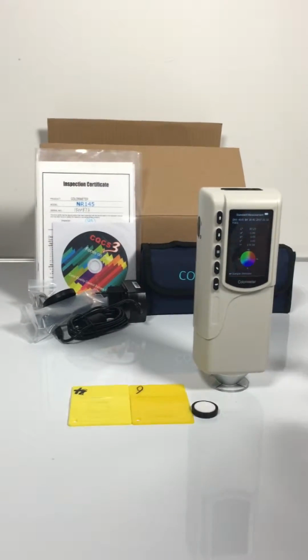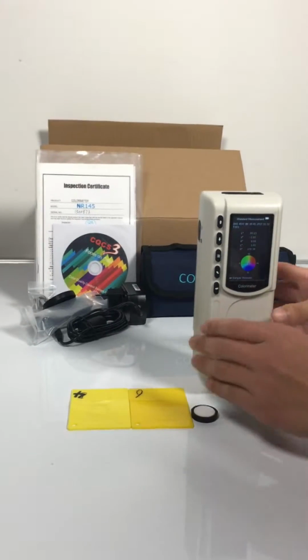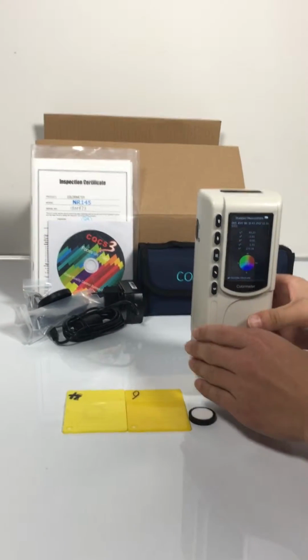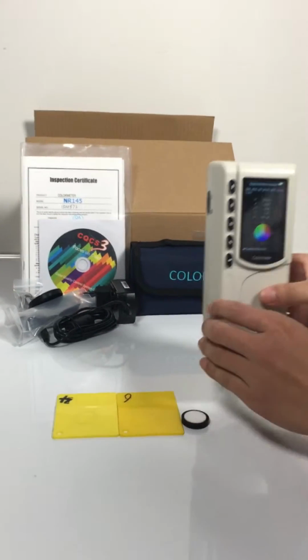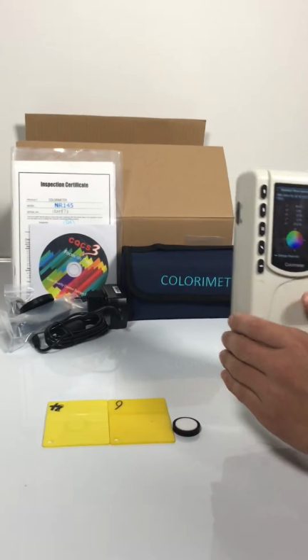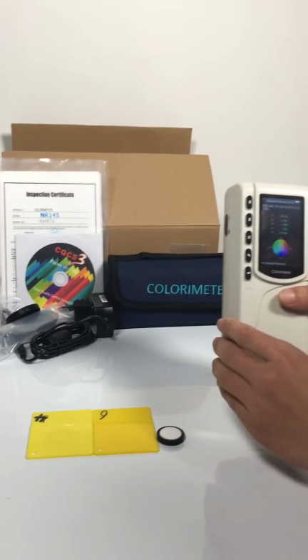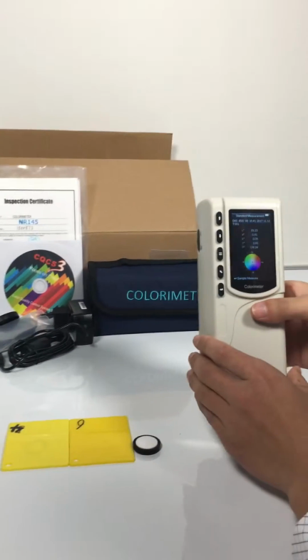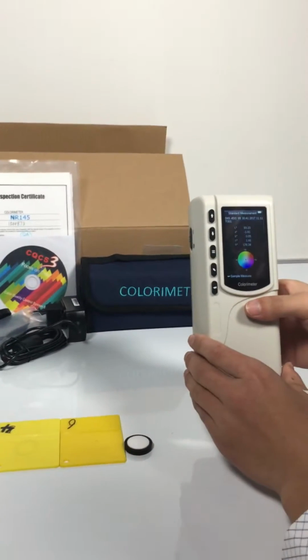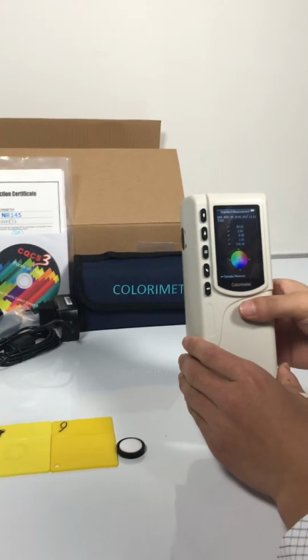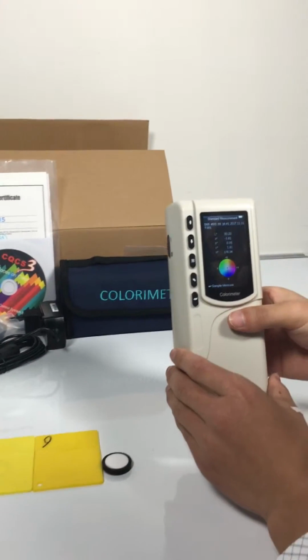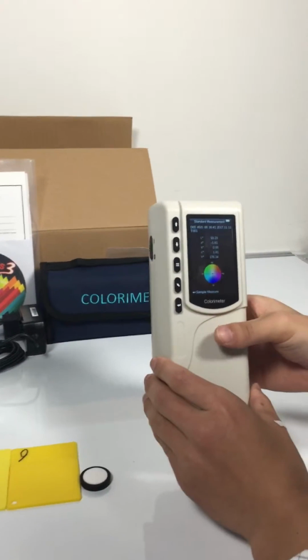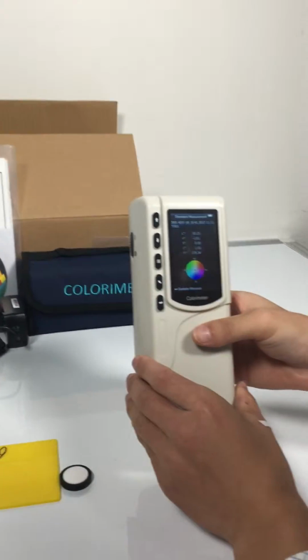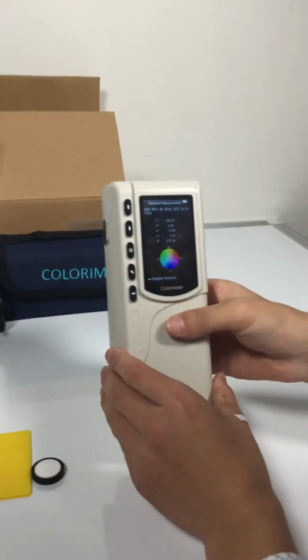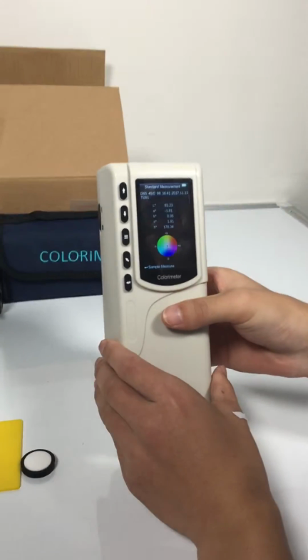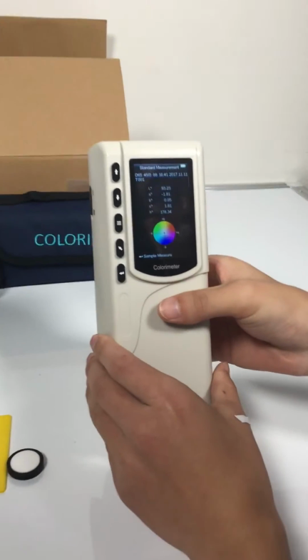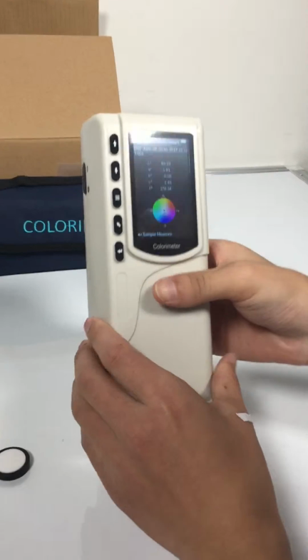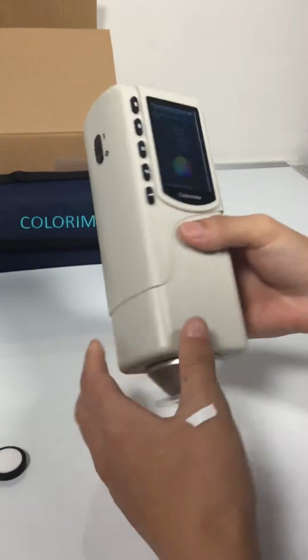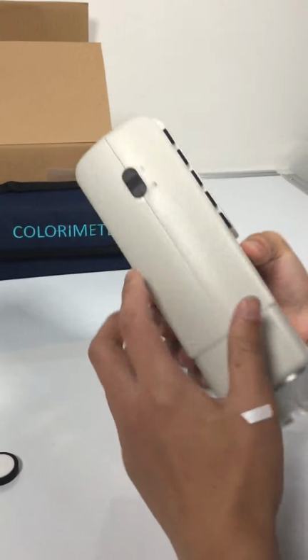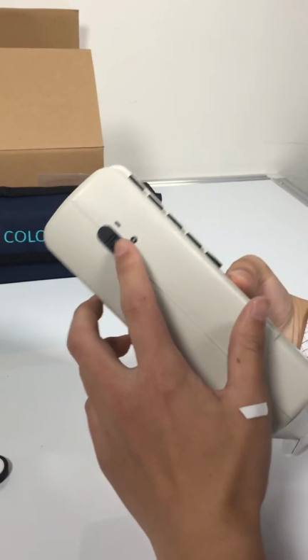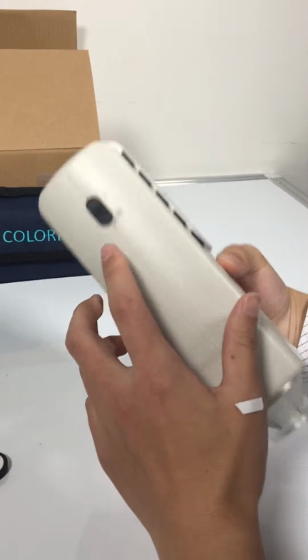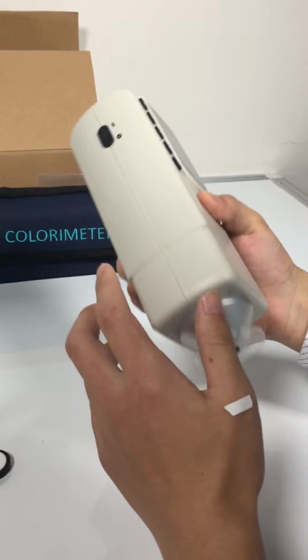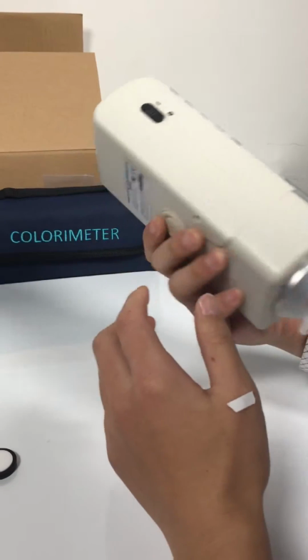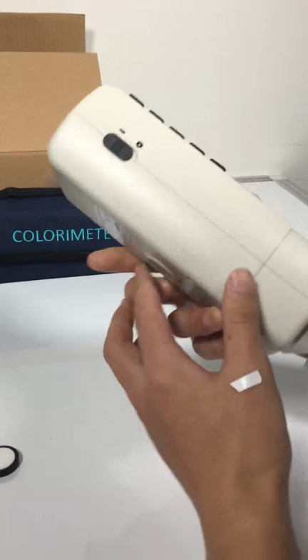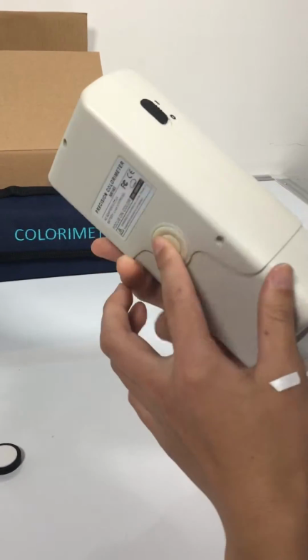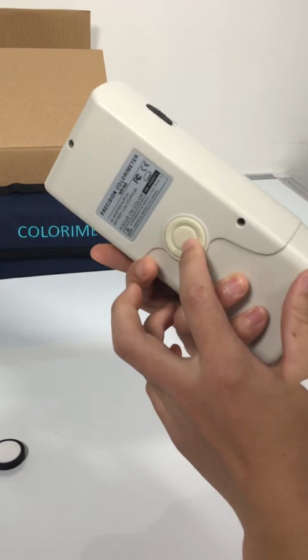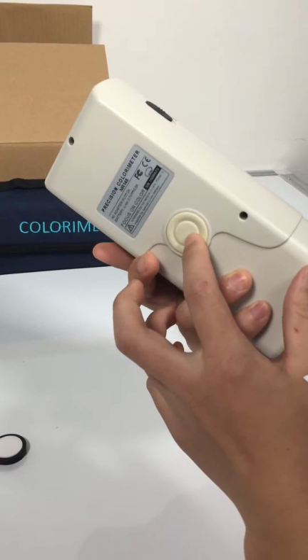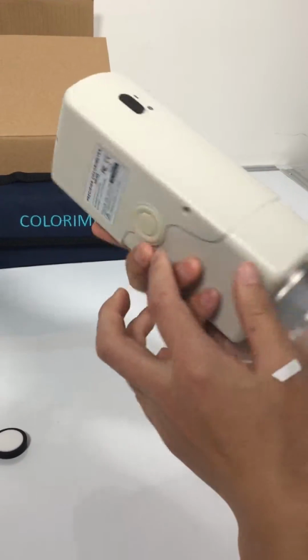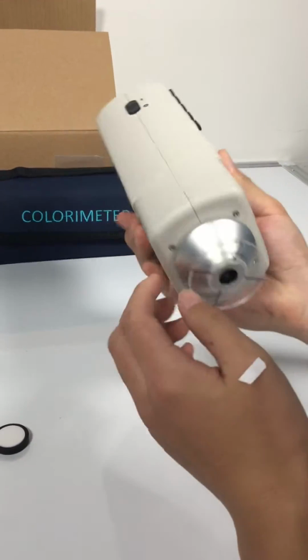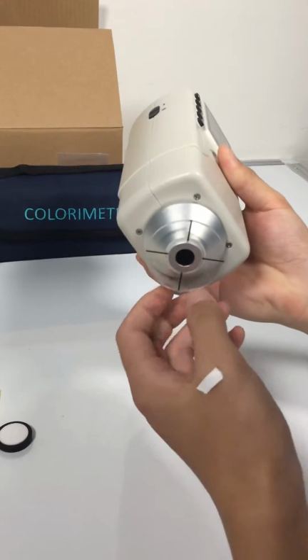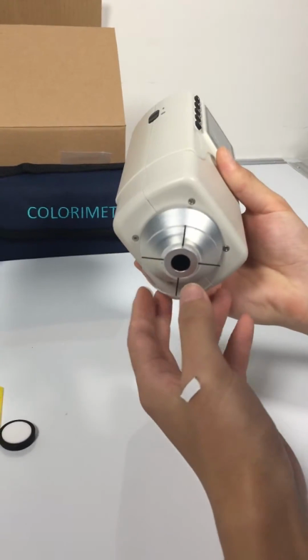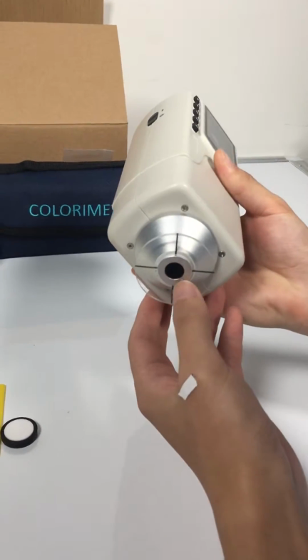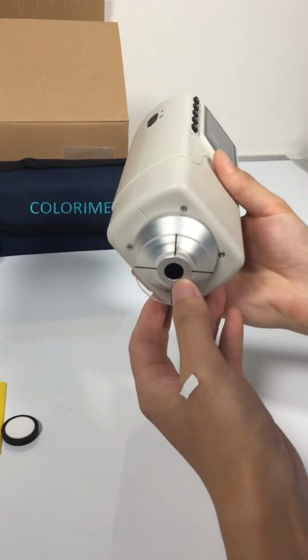This is a colorimeter NR145, the power switch, the mirror button, and the mirror aperture.